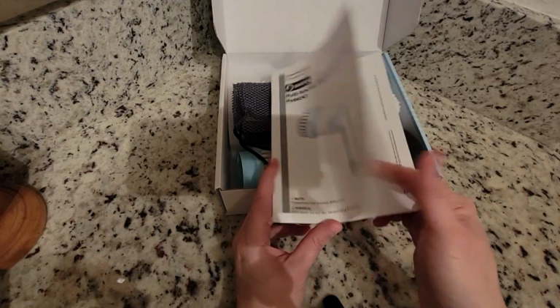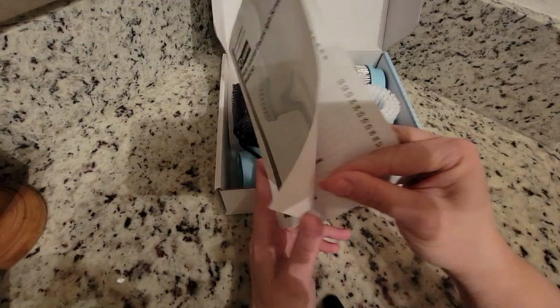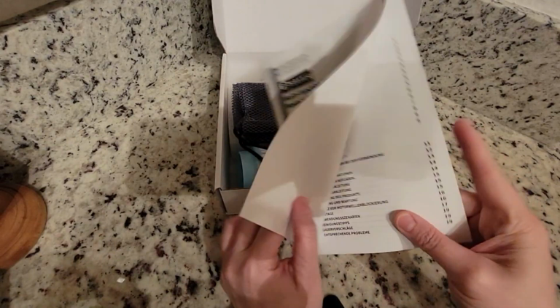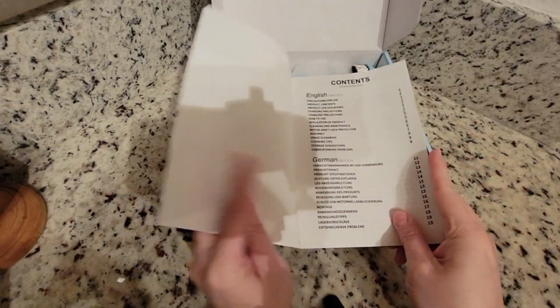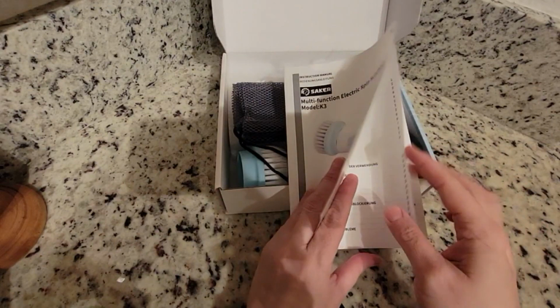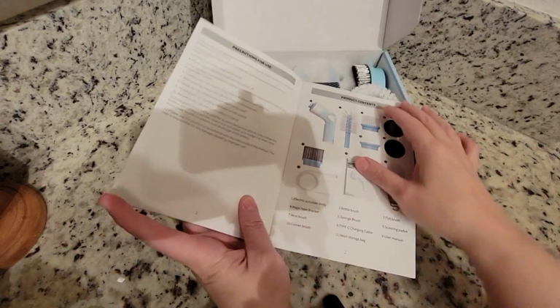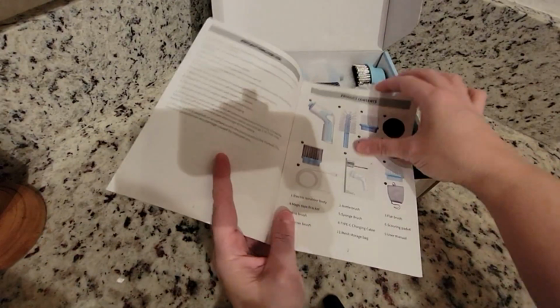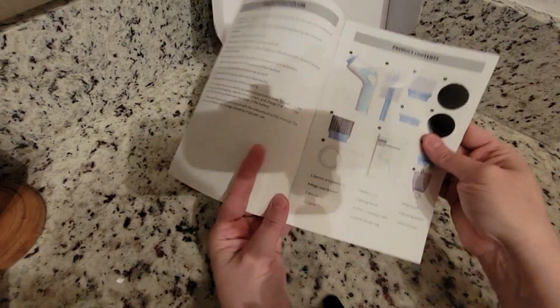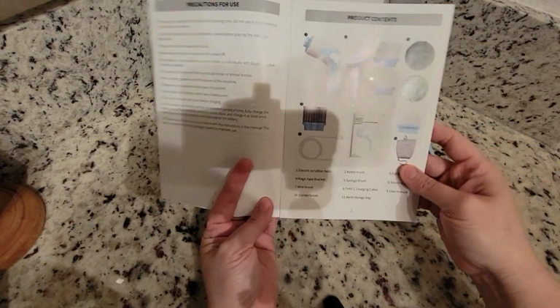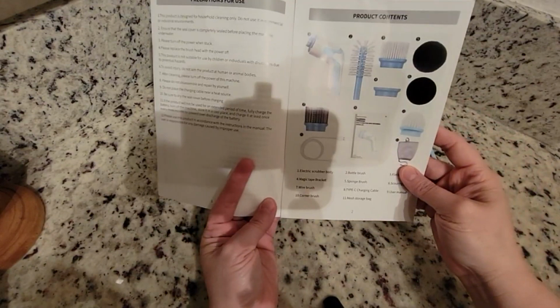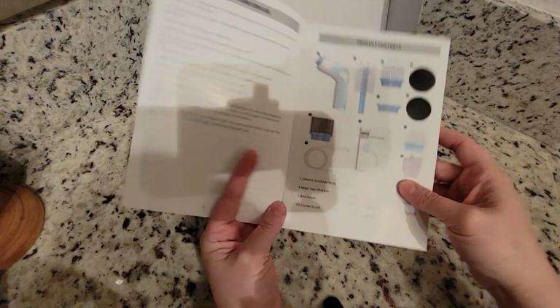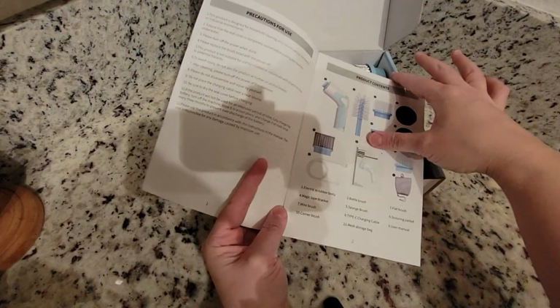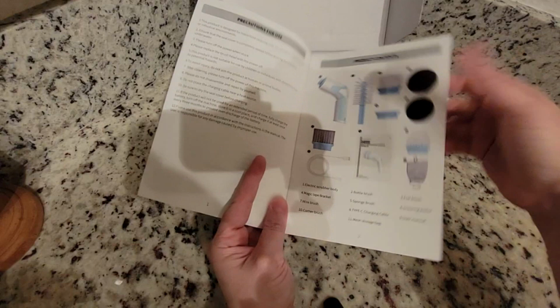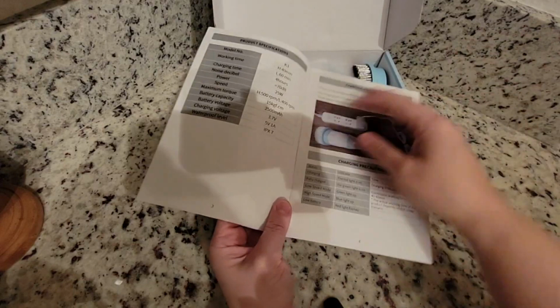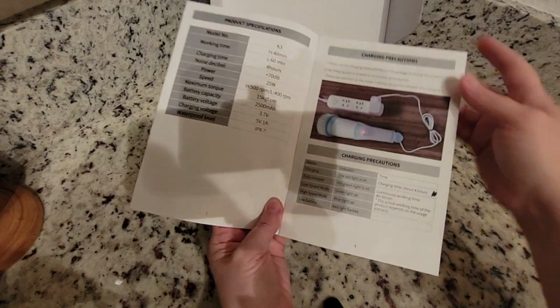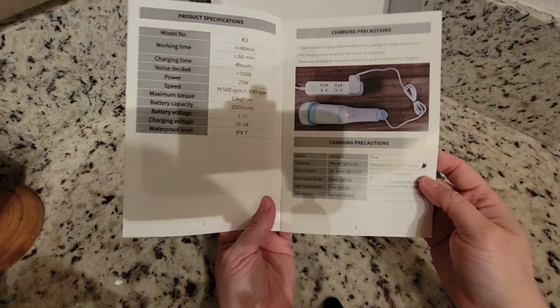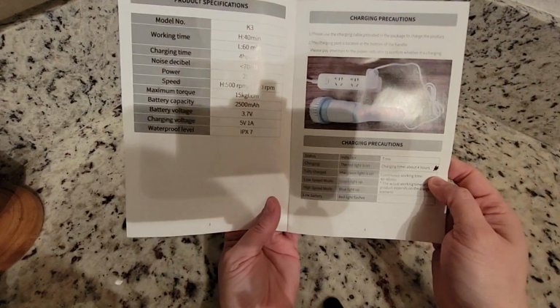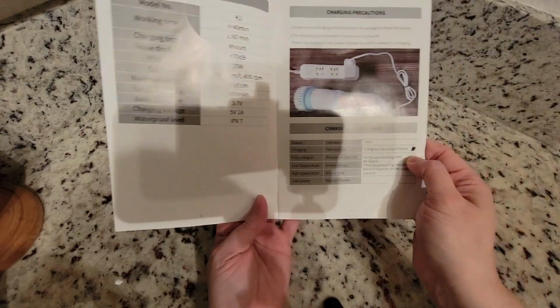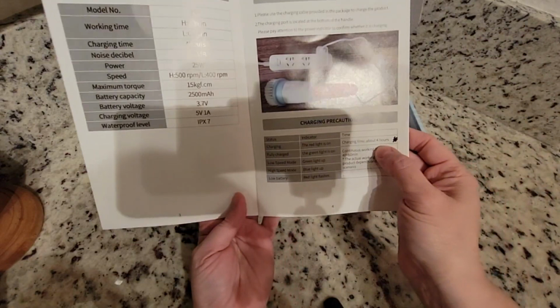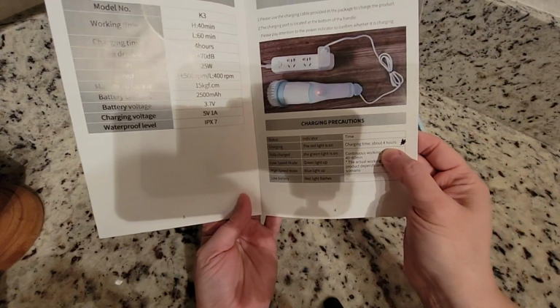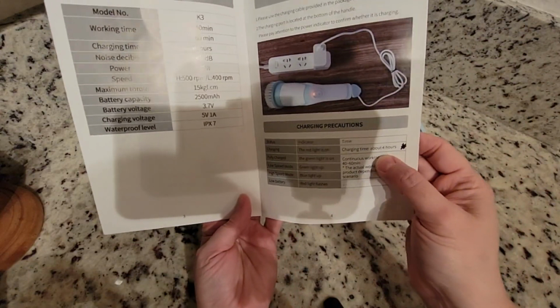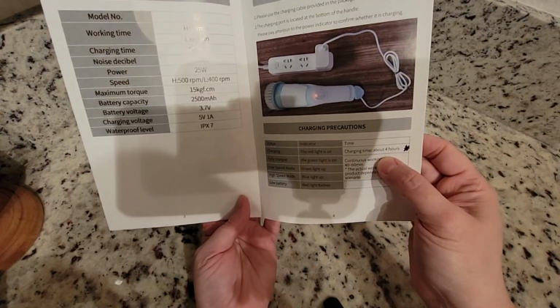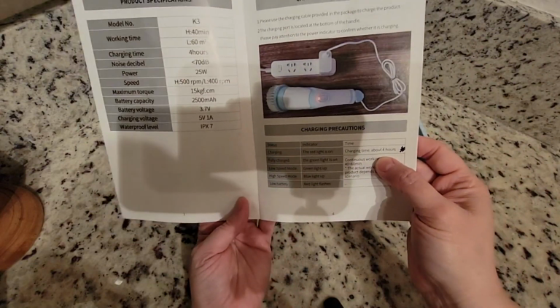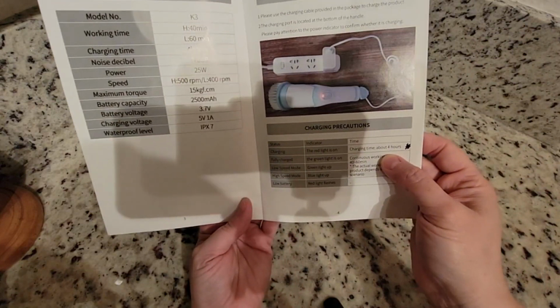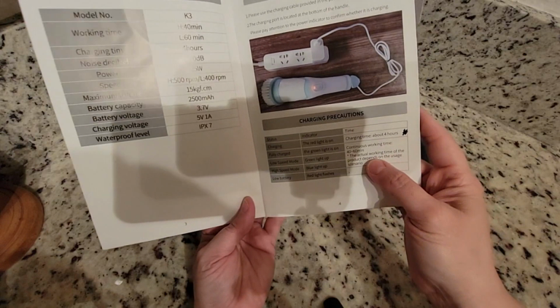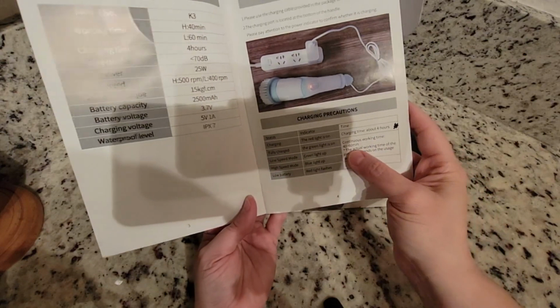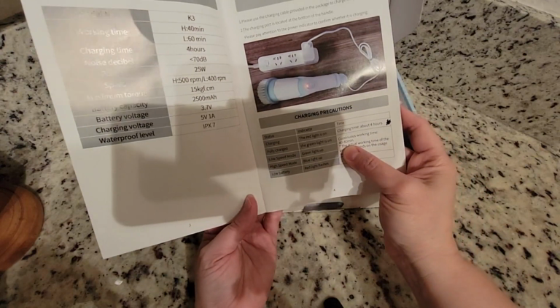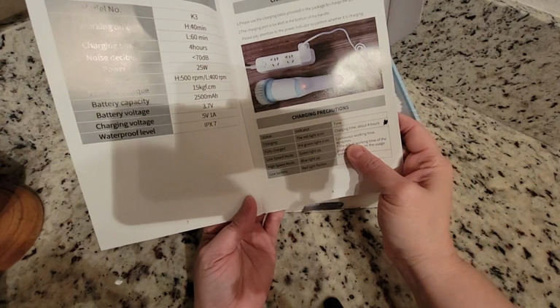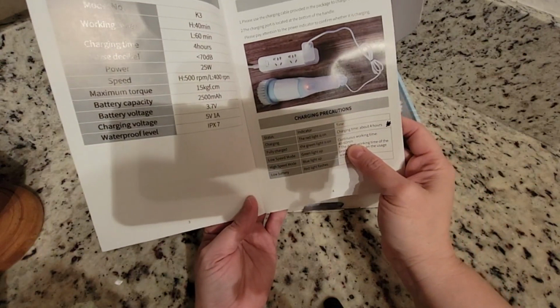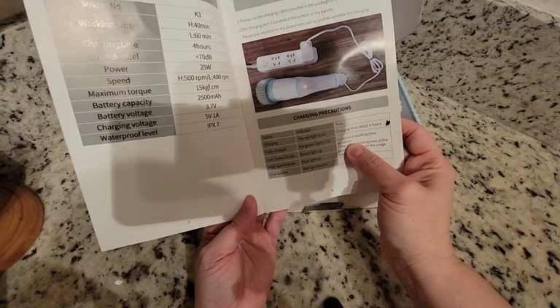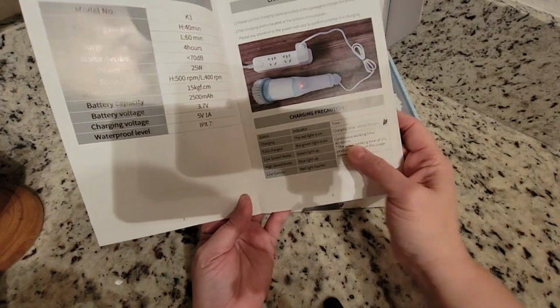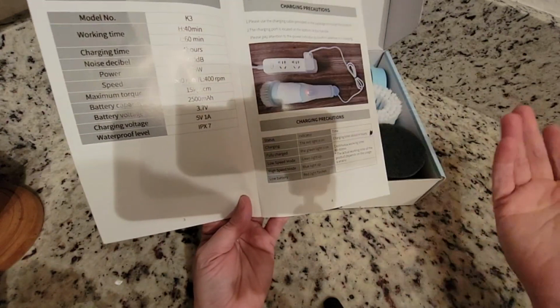In here you will have the parts. And remember, it needs to be charged four hours and it will work 40 to 60 minutes continuously.